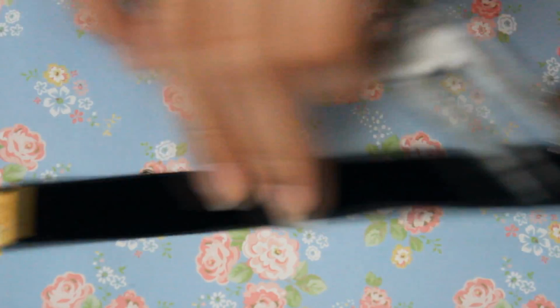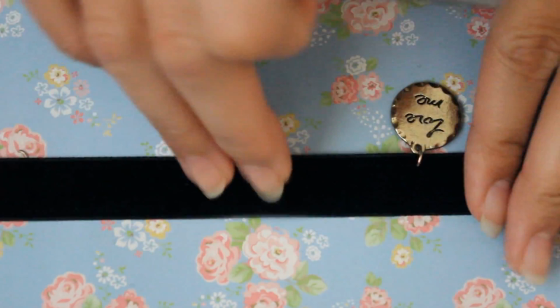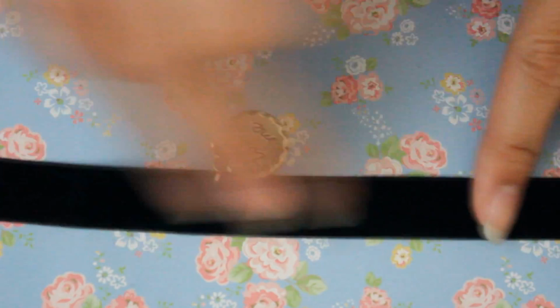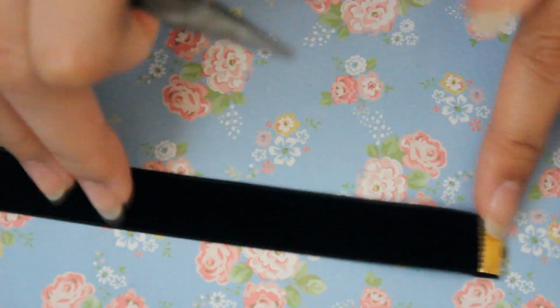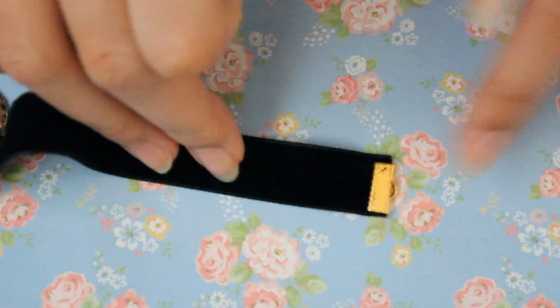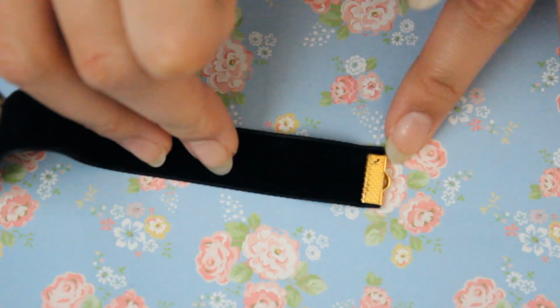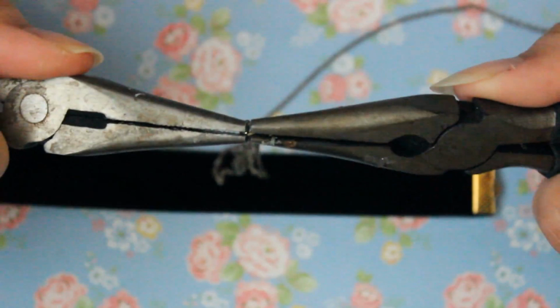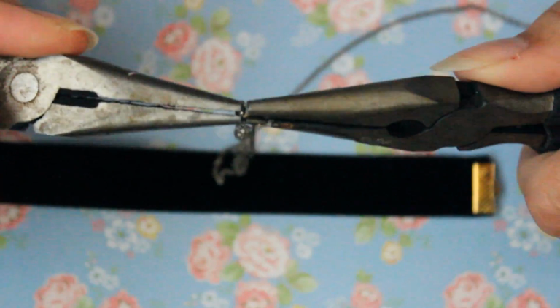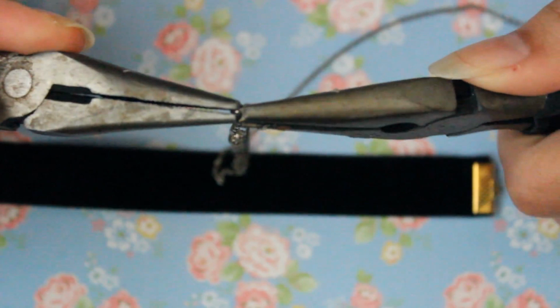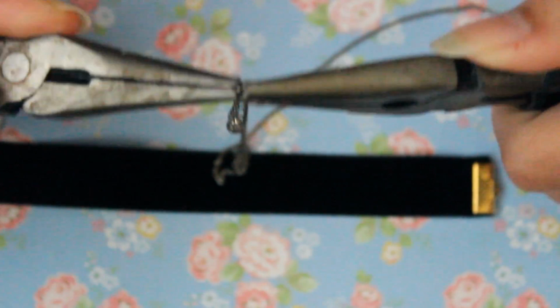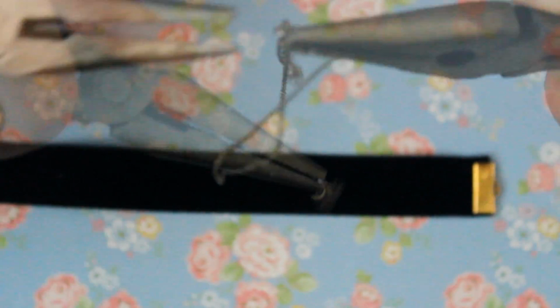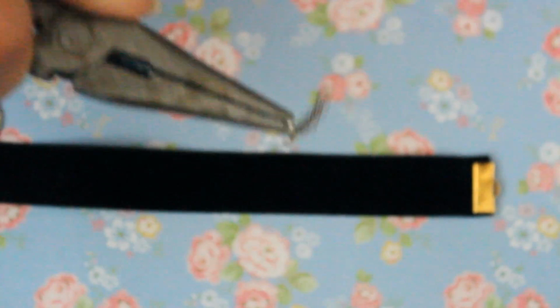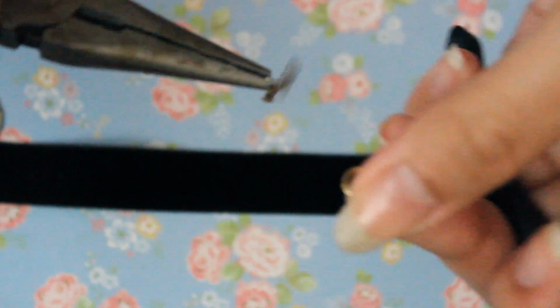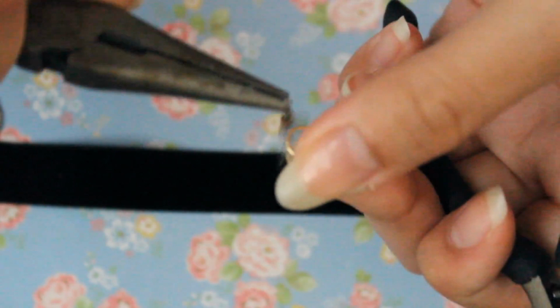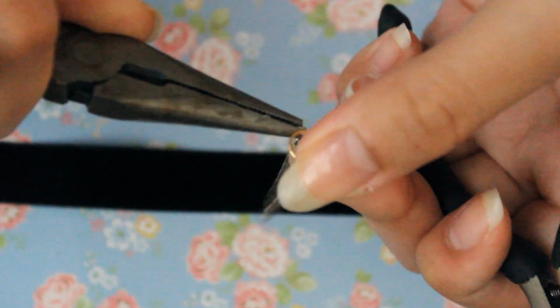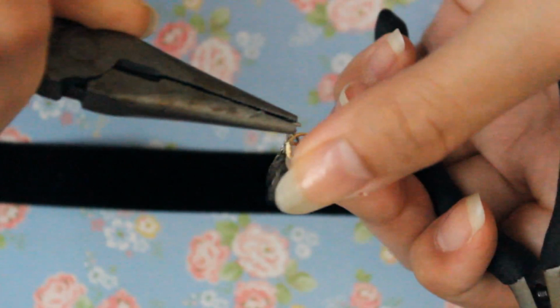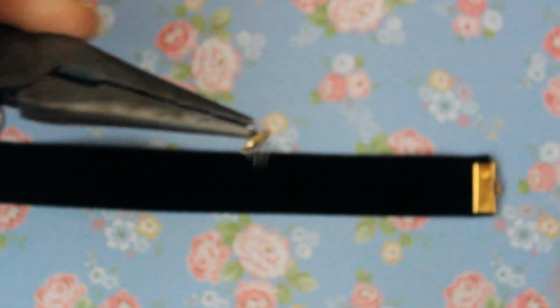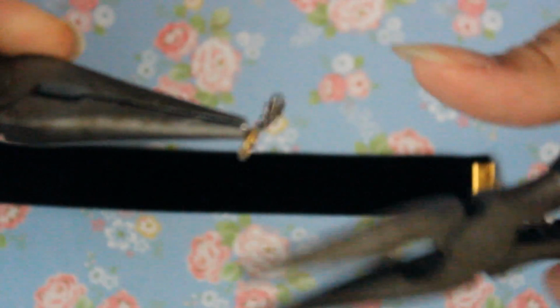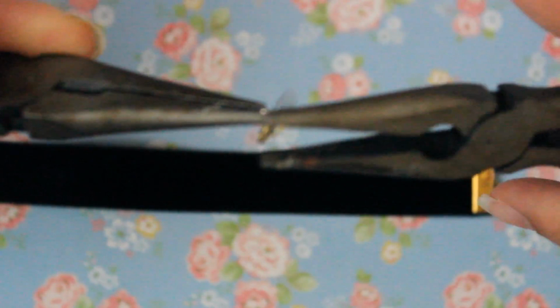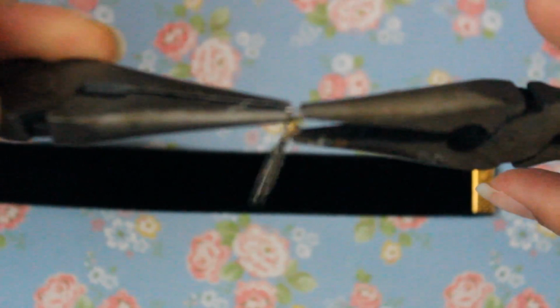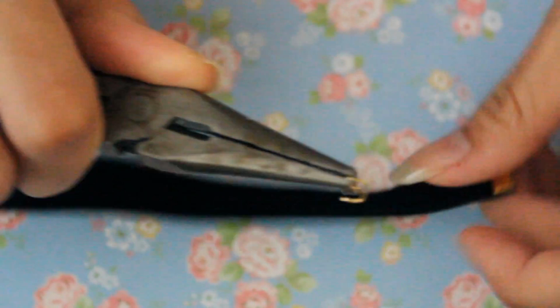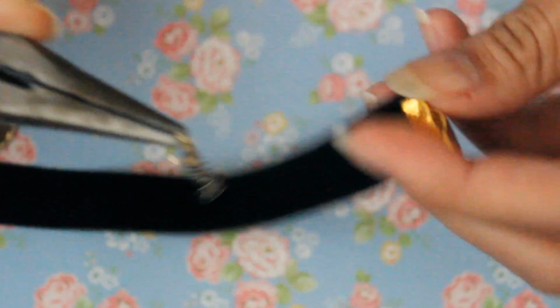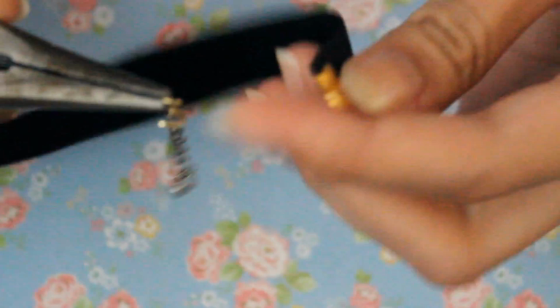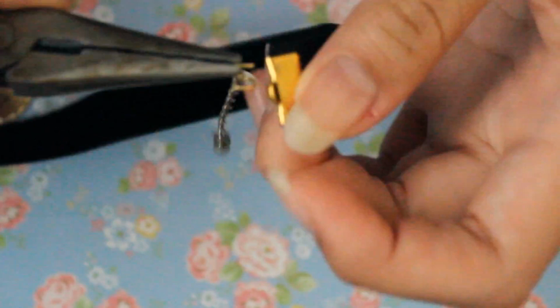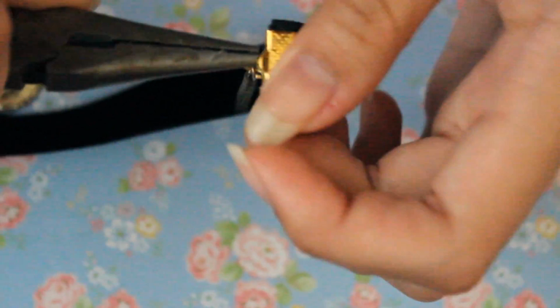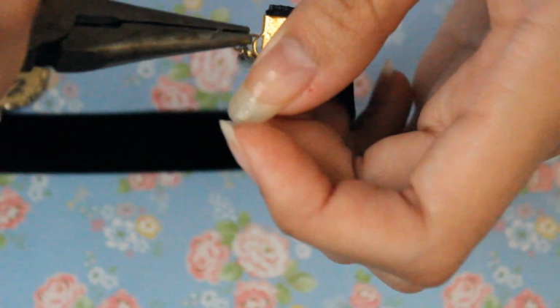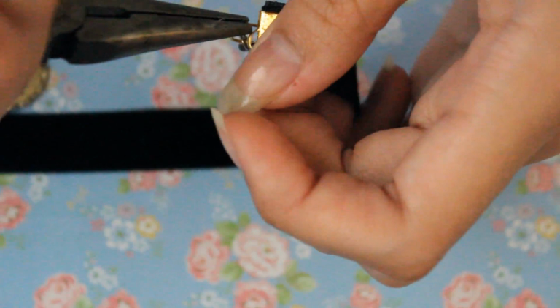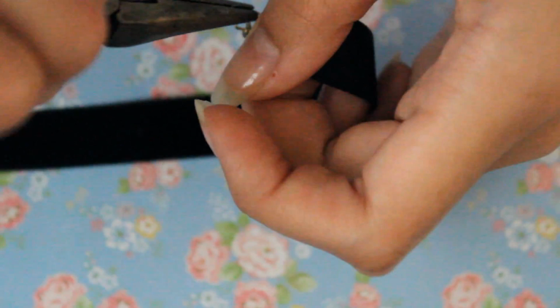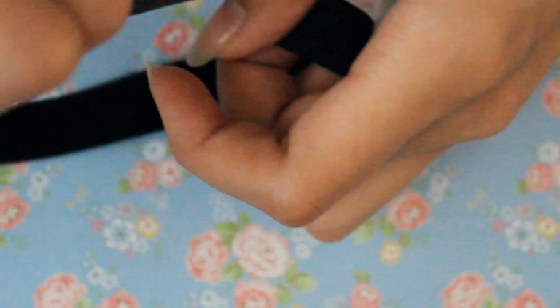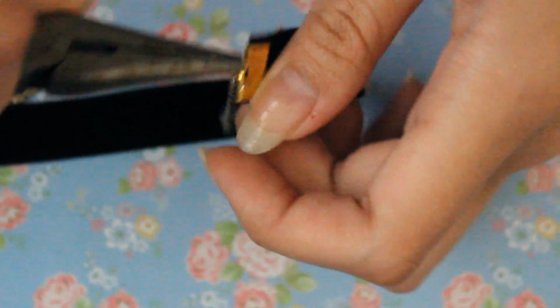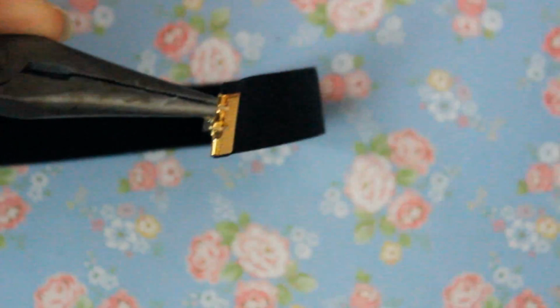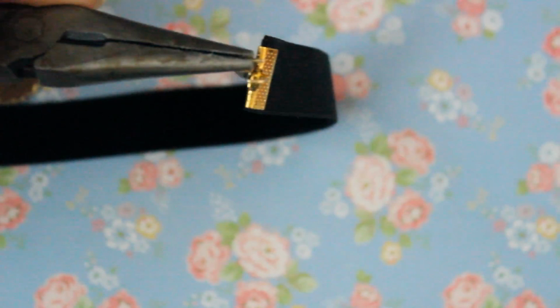Time for the left side! Detach the chain link from the necklace, add on a 5mm jump ring, and lastly attach it to the left side ribbon clamp.